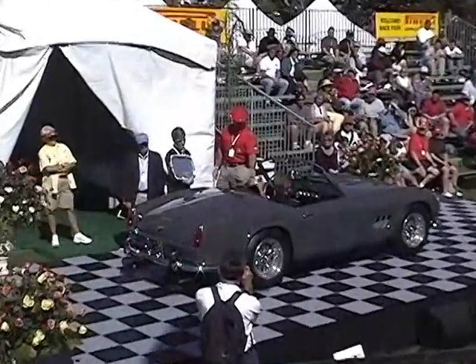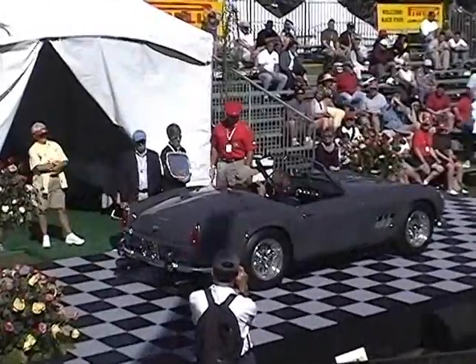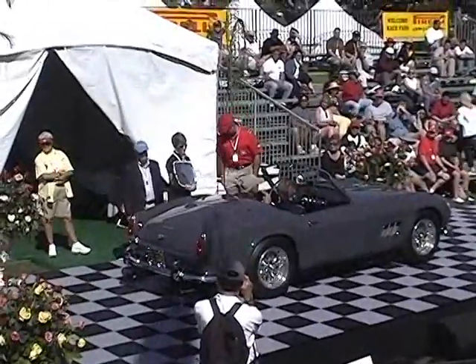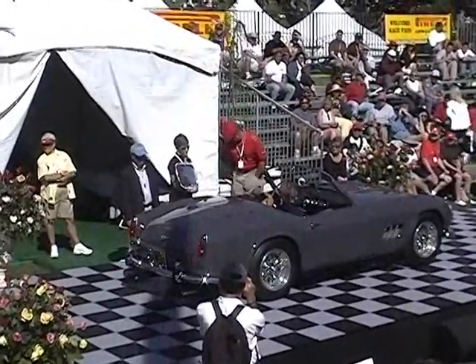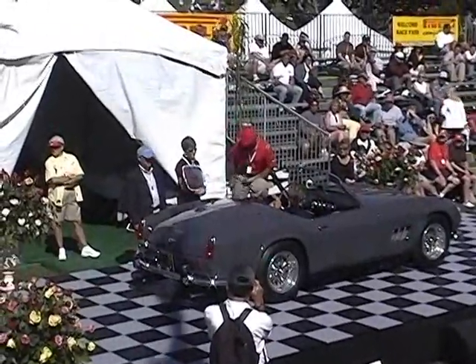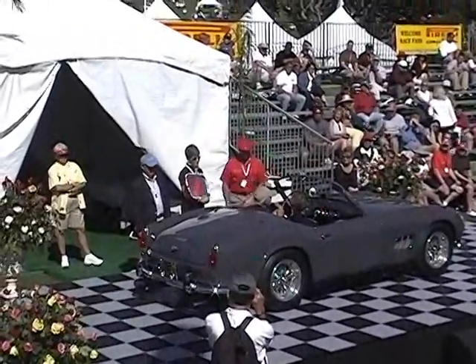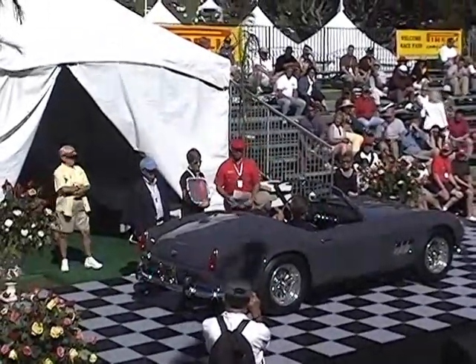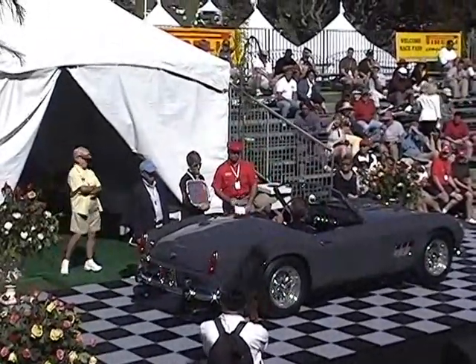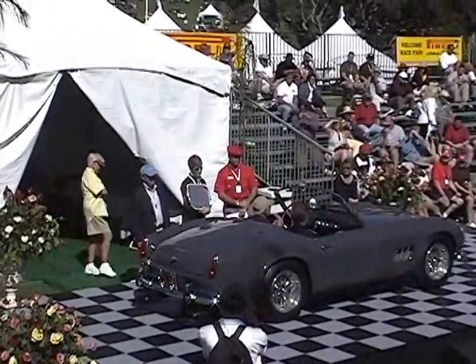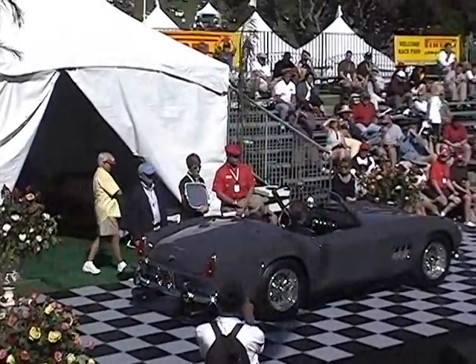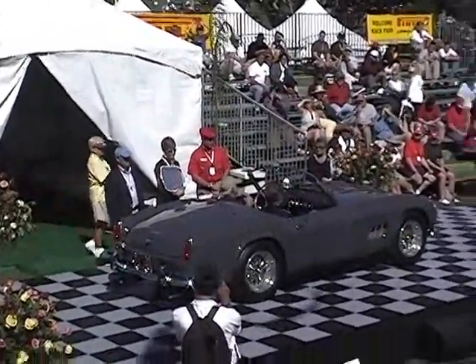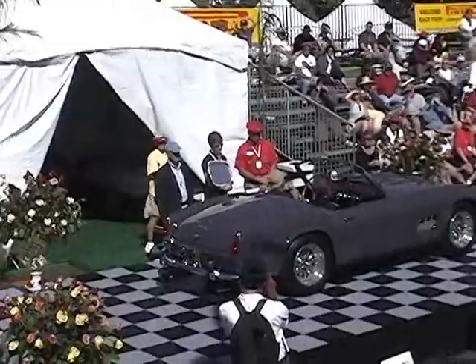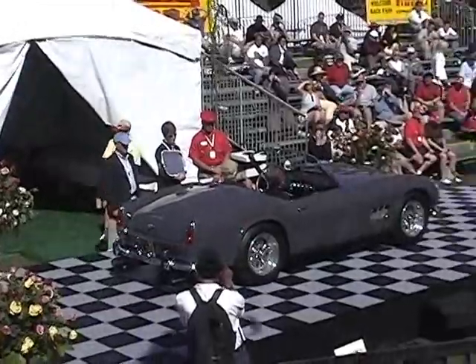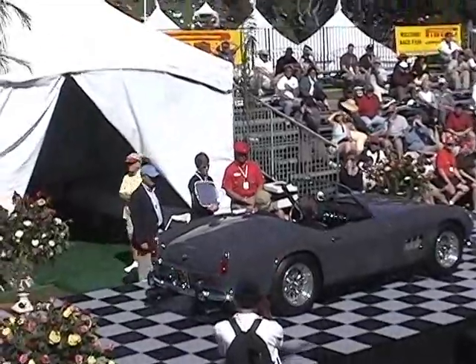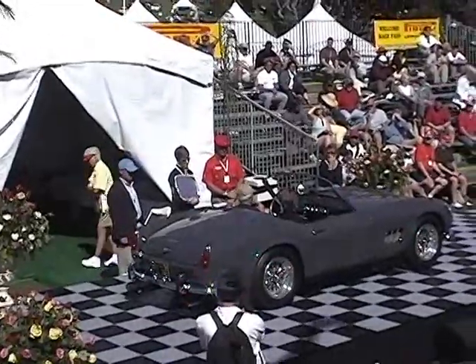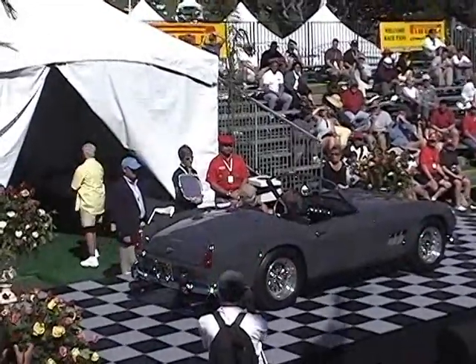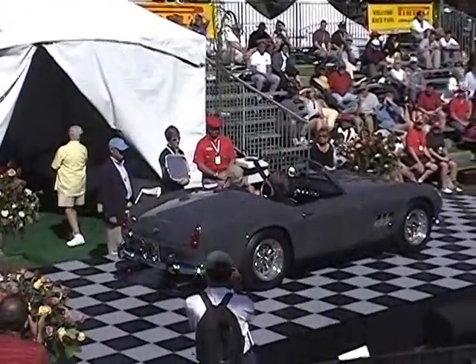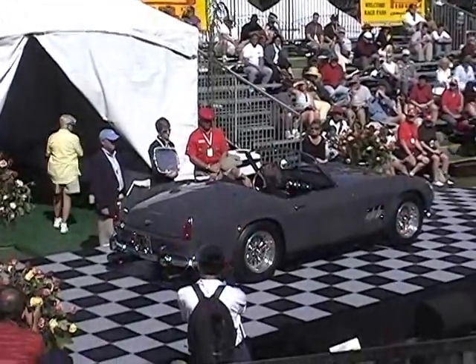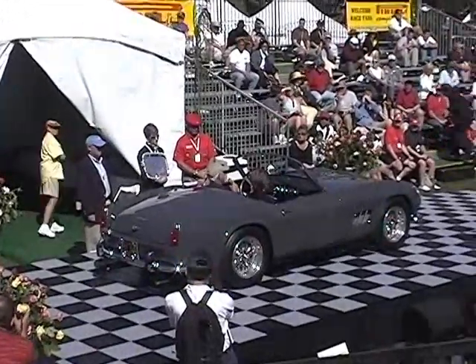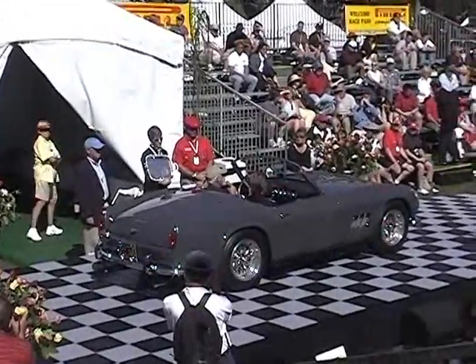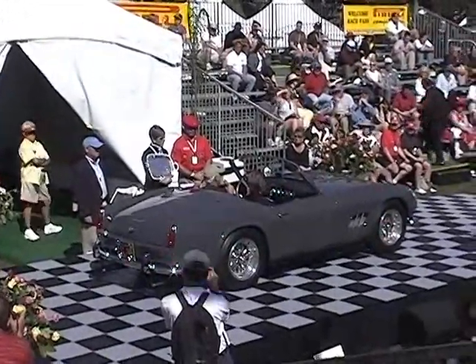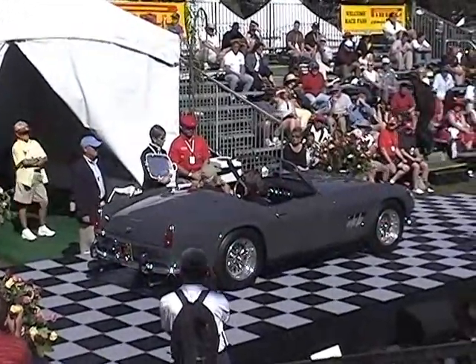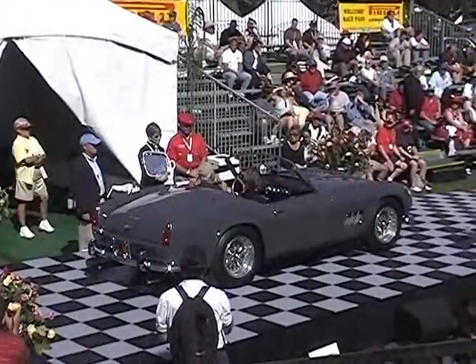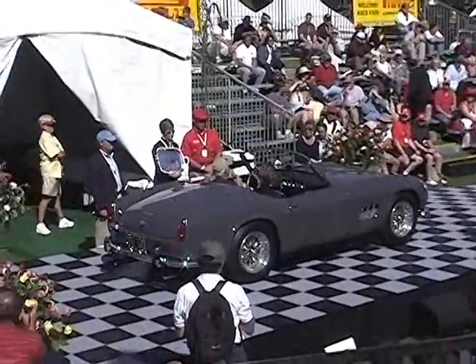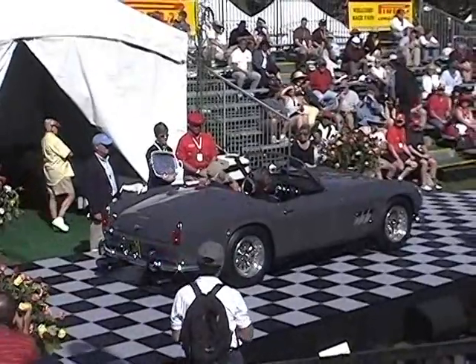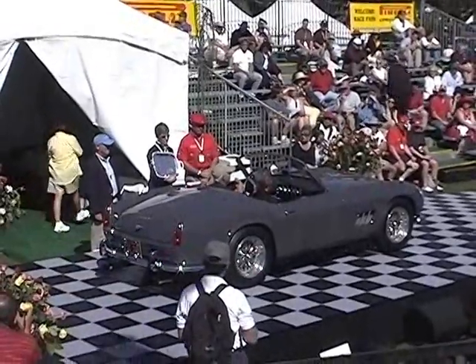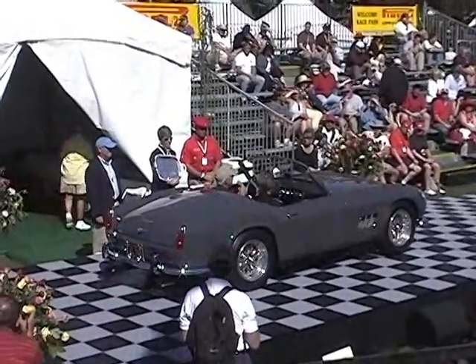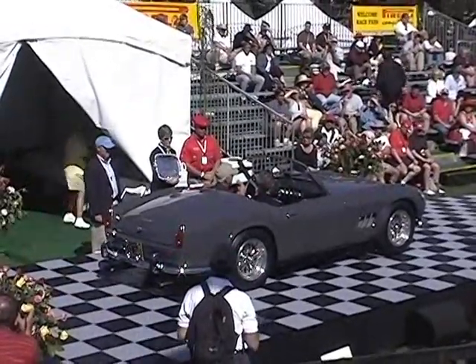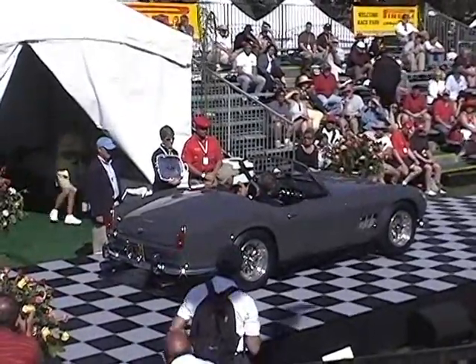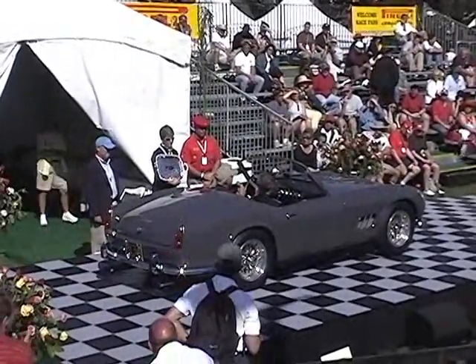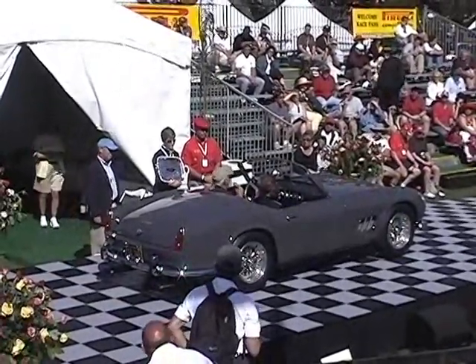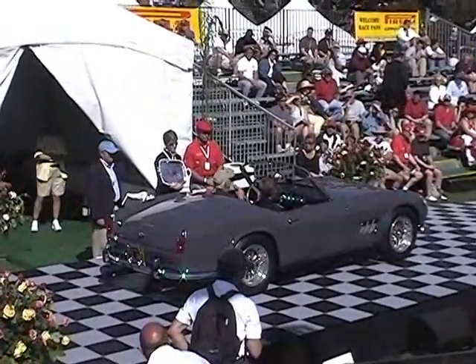Well, this is the first short wheelbase built in March 1960. It's original — the first short wheelbase California, out of about 50. It's the original color. Everybody asks me the name of the color and all I've ever found out in 25 years plus of owning the car is it's a commercial color.